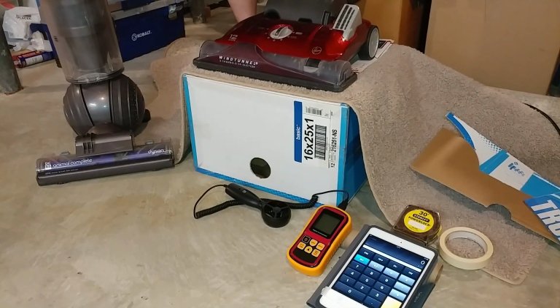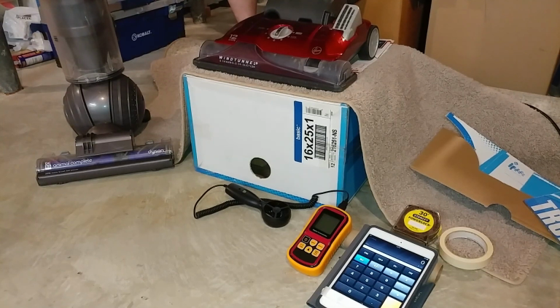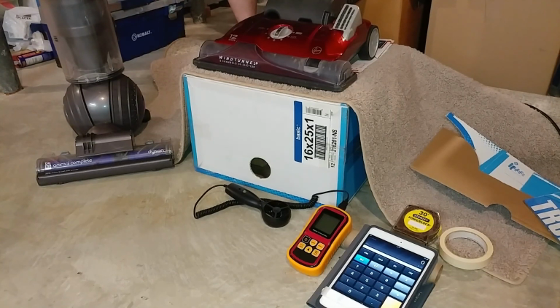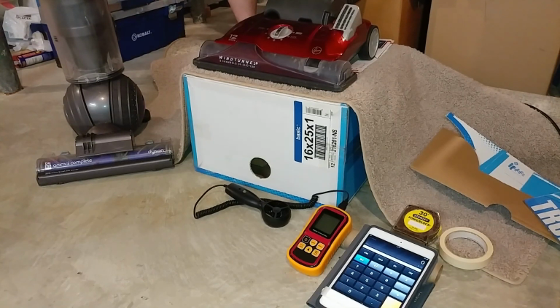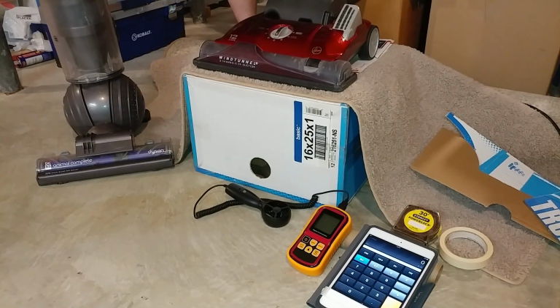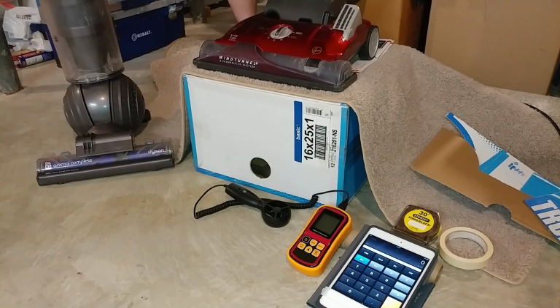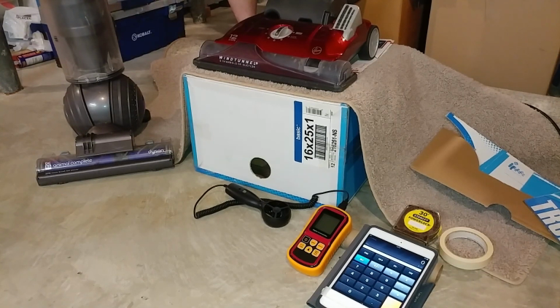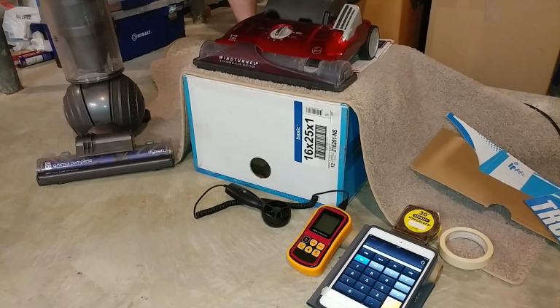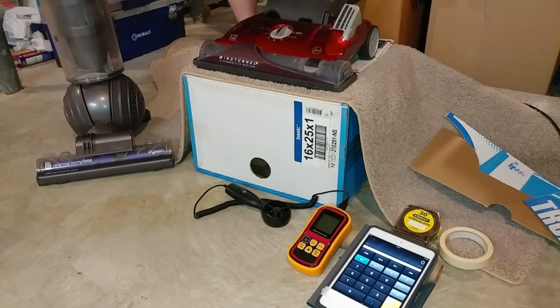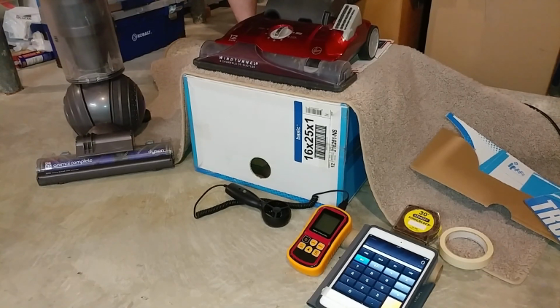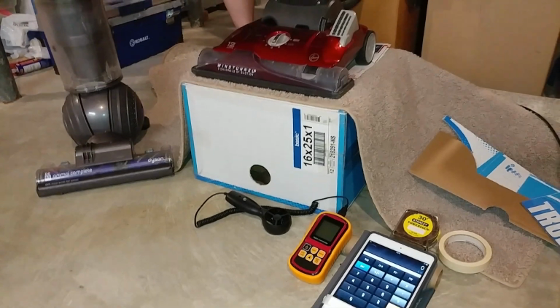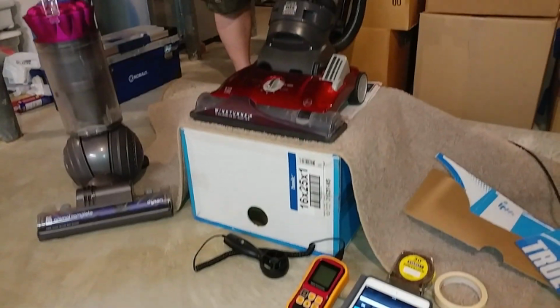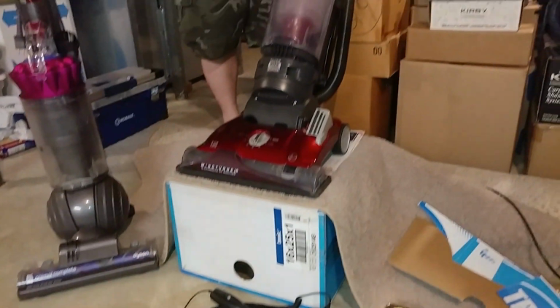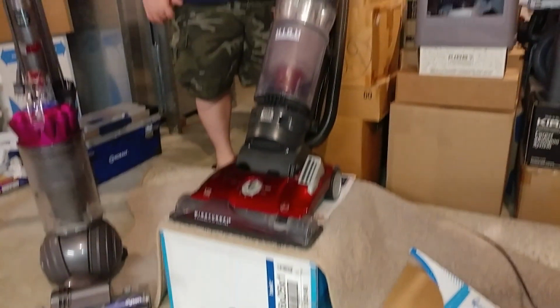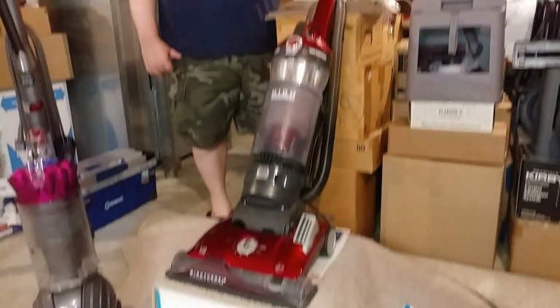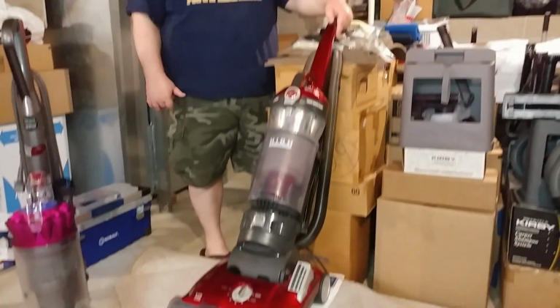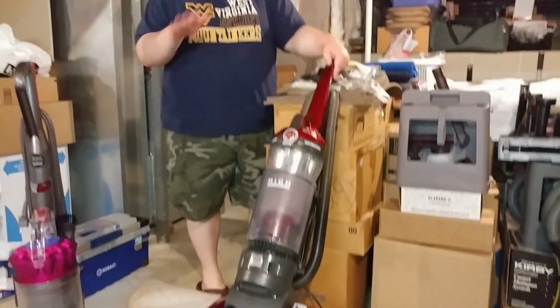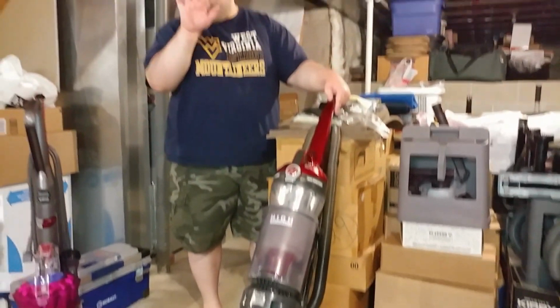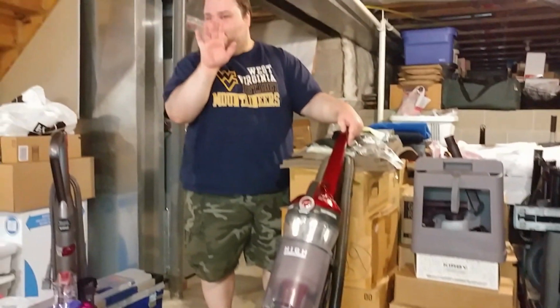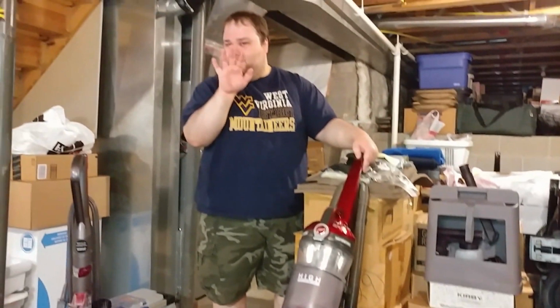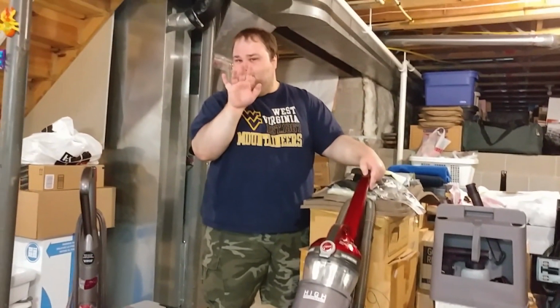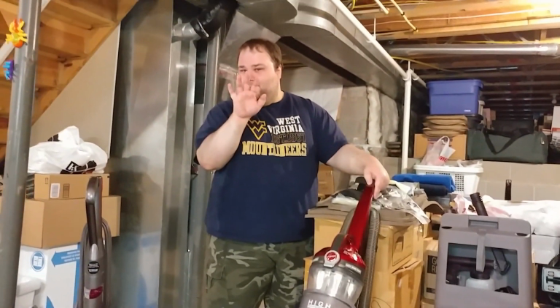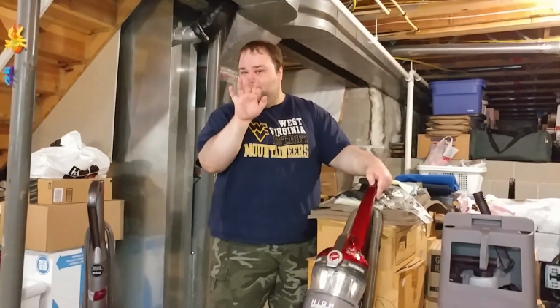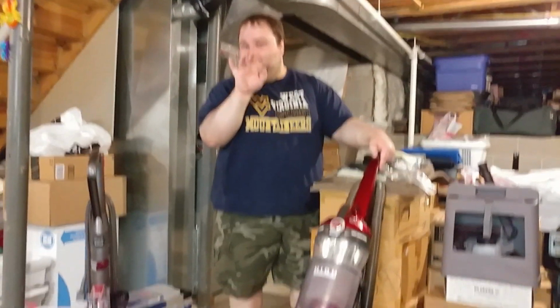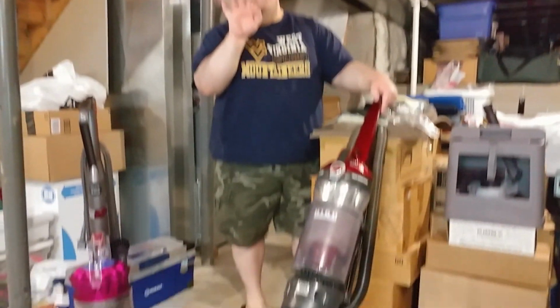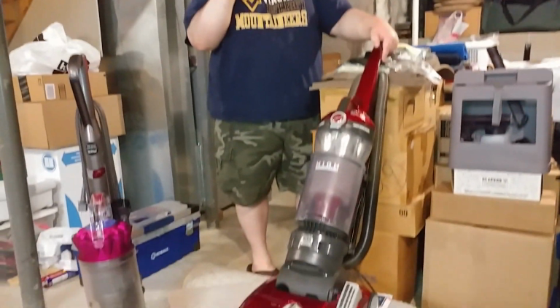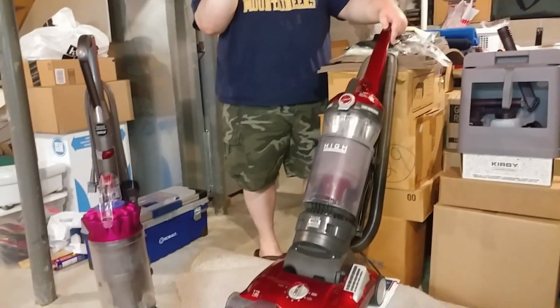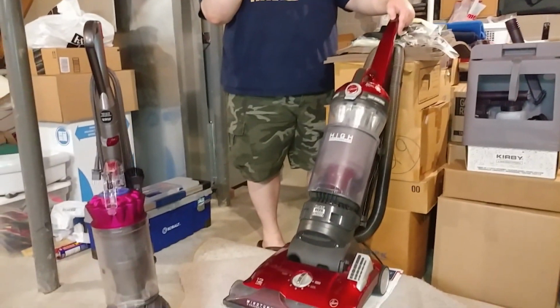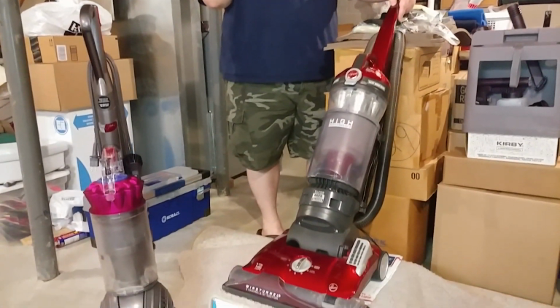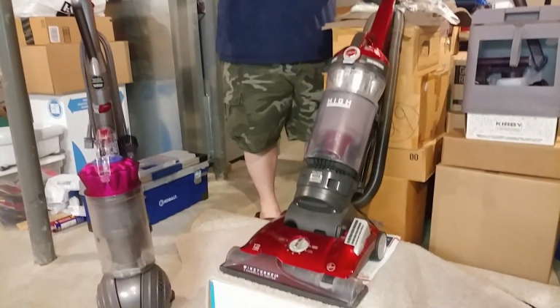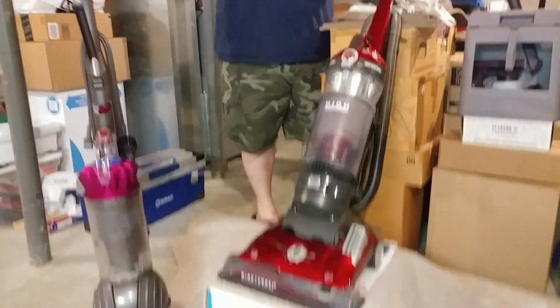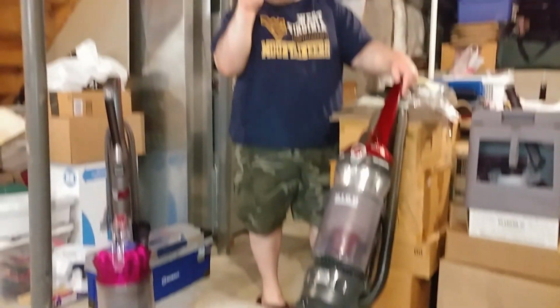Greetings once again, VAC fans. And now we have Mr. Thomas Rechtenwald here for mini-meet number four.